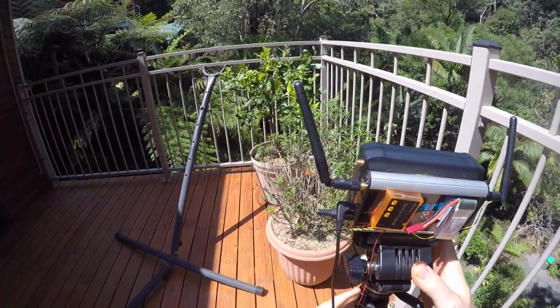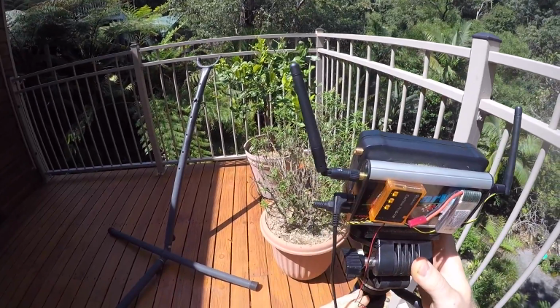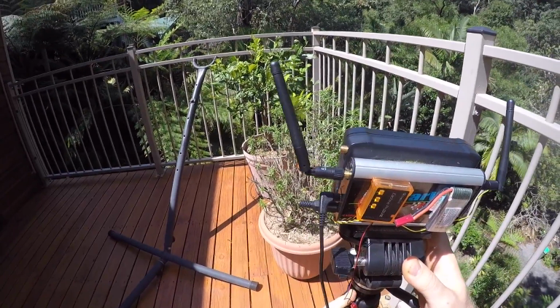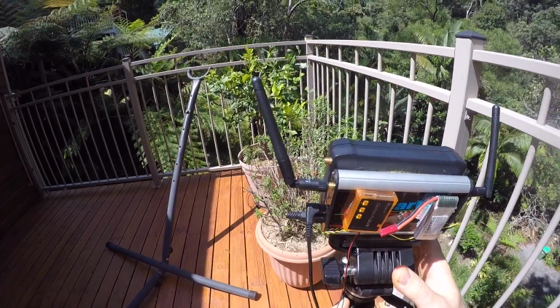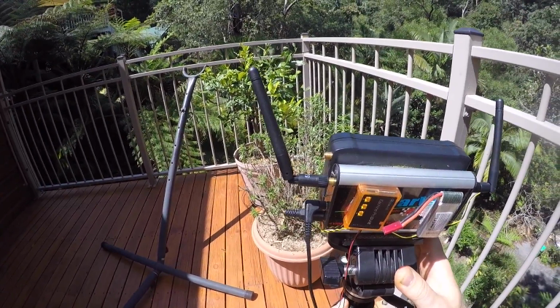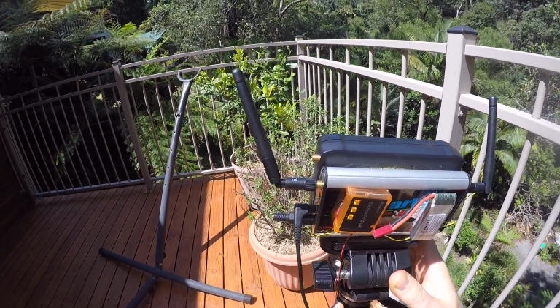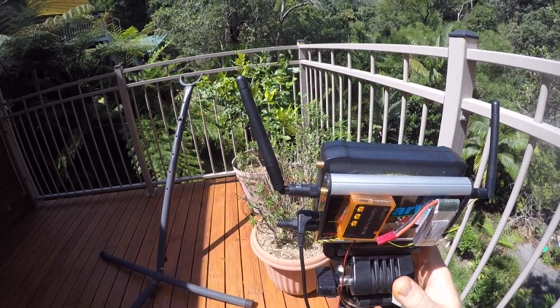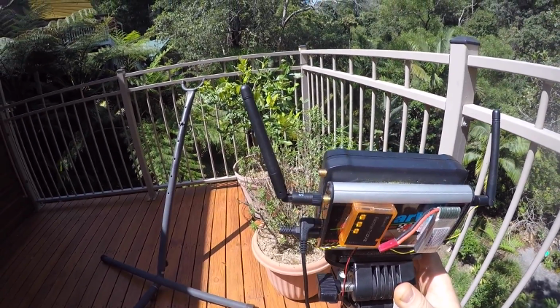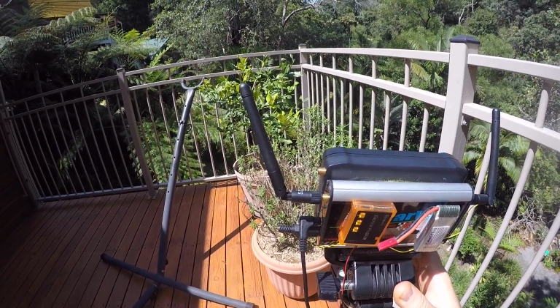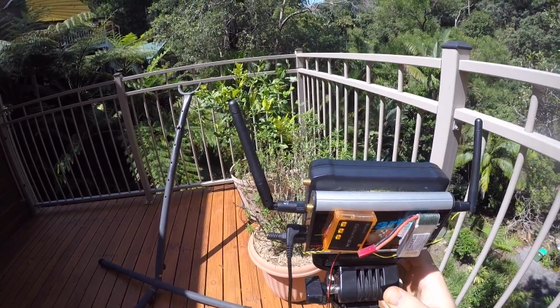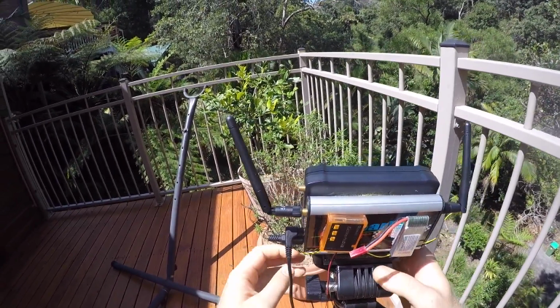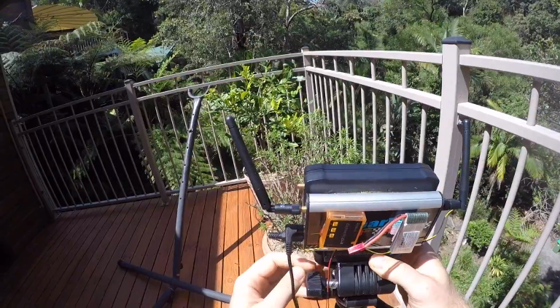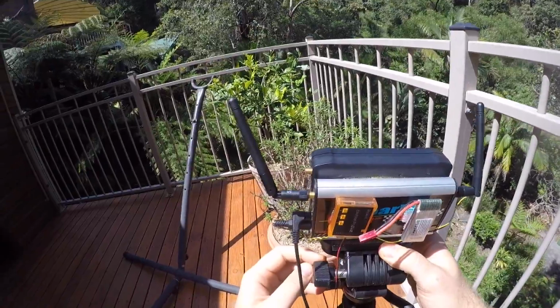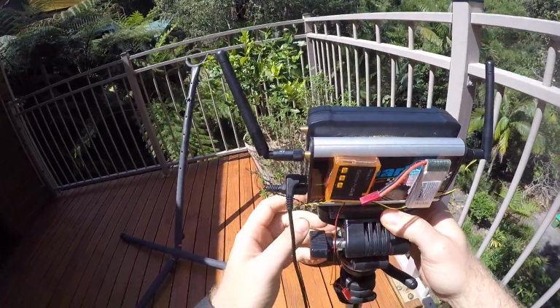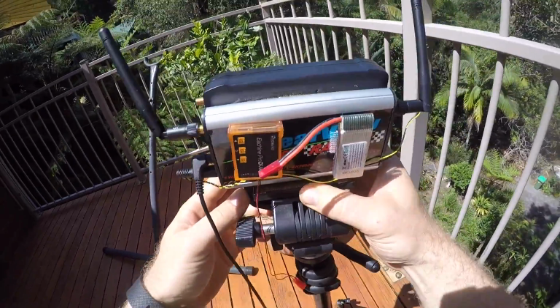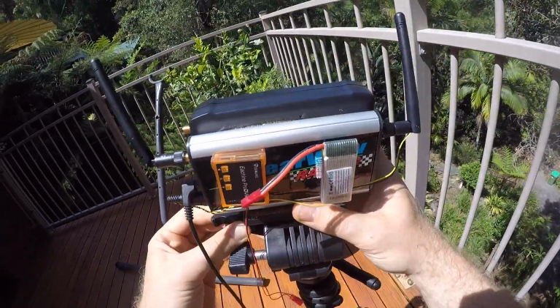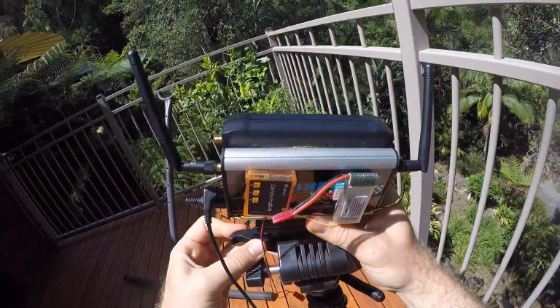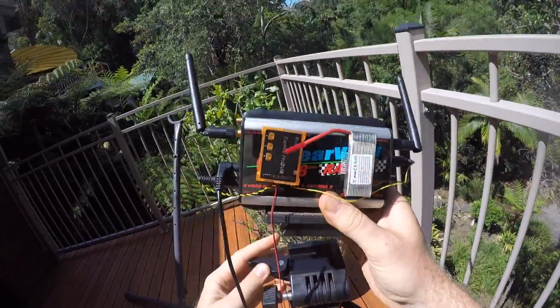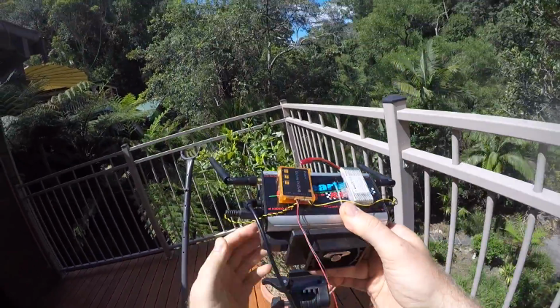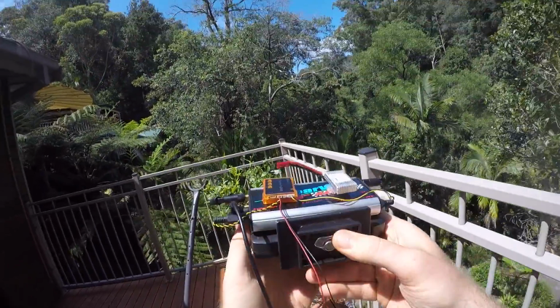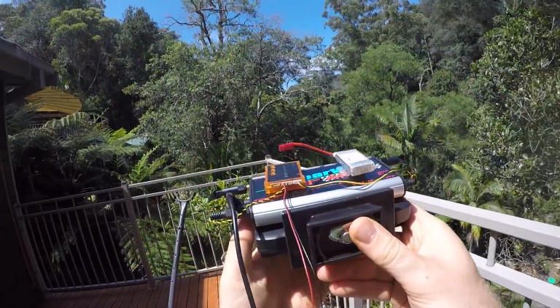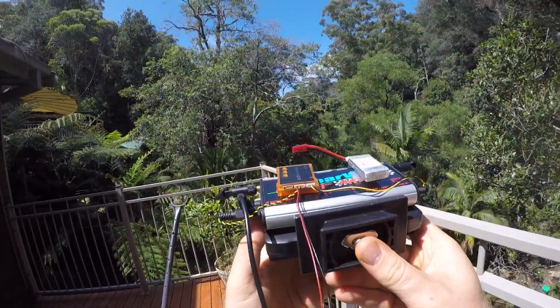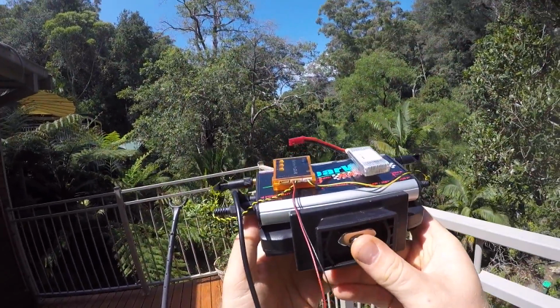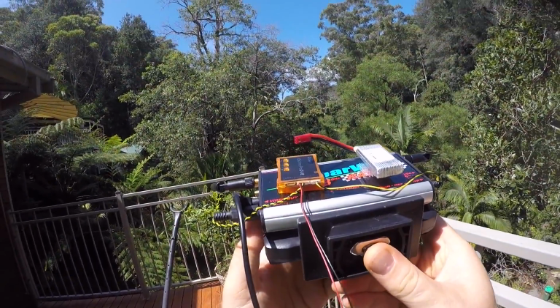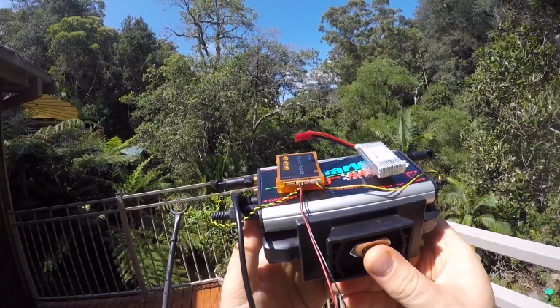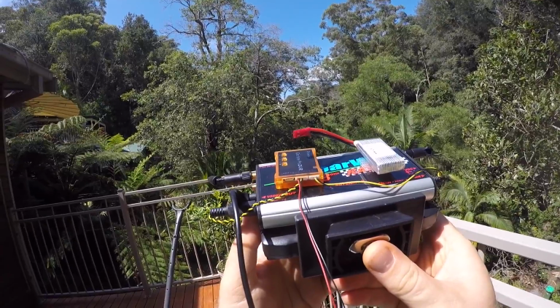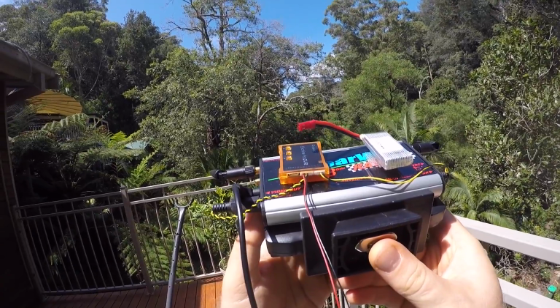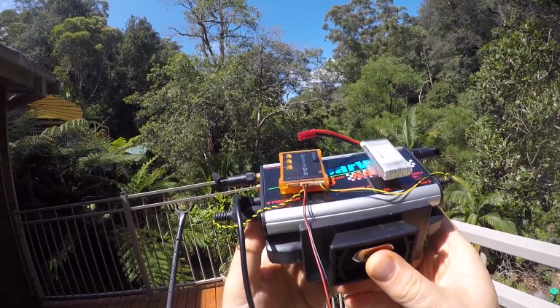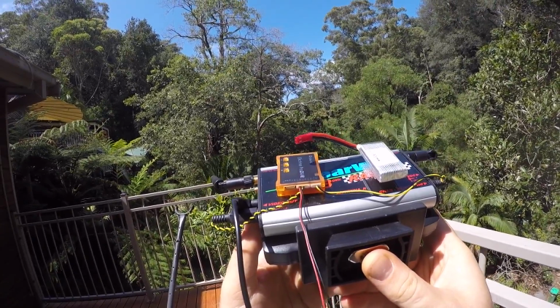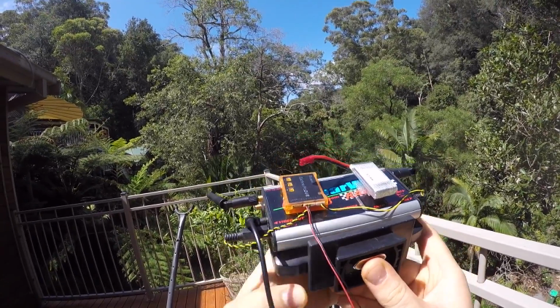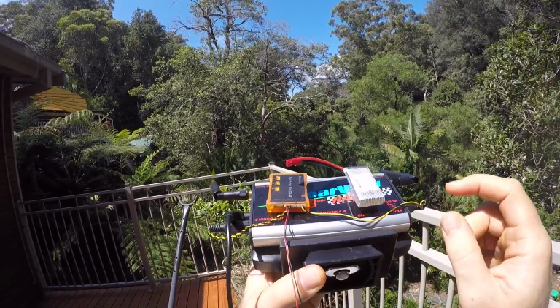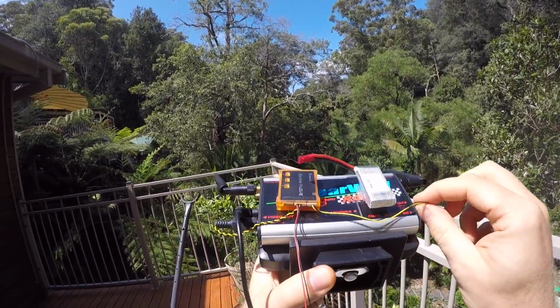The logical centerpiece of this contraption is the DVR because that's where all the wires come together. If you look at it from this angle you can see what pins and wires I'm using to connect video out,